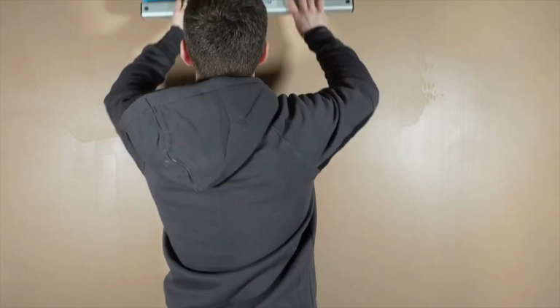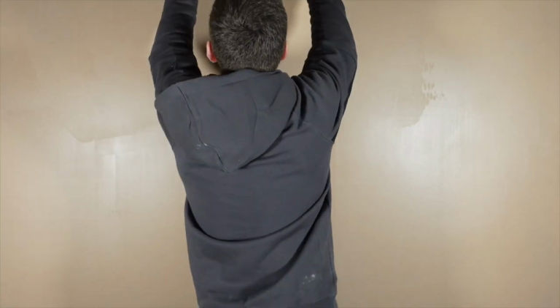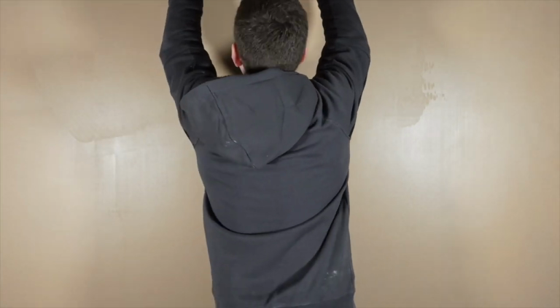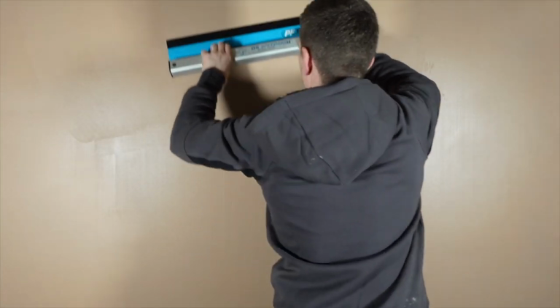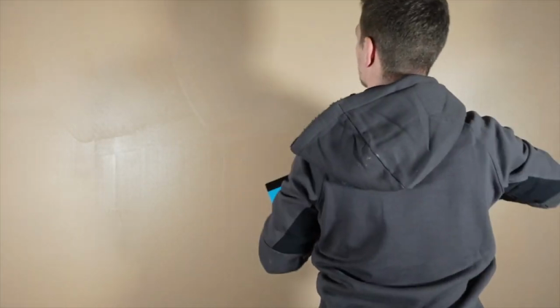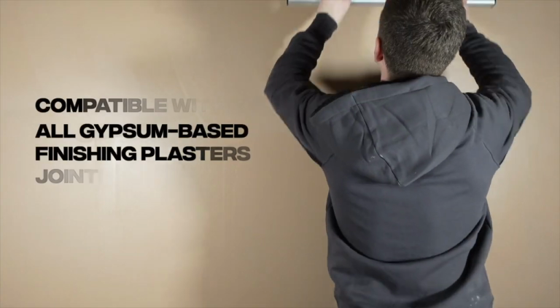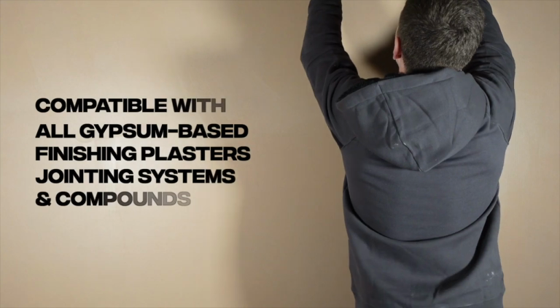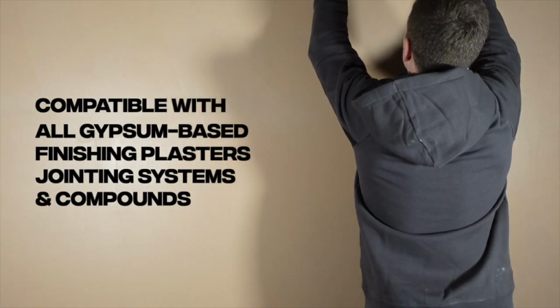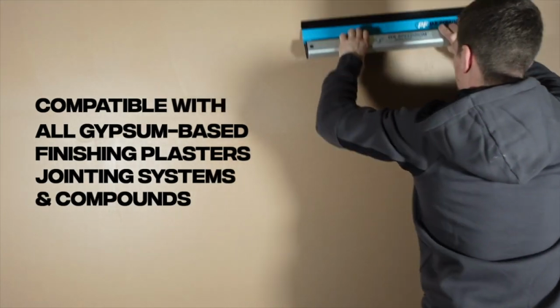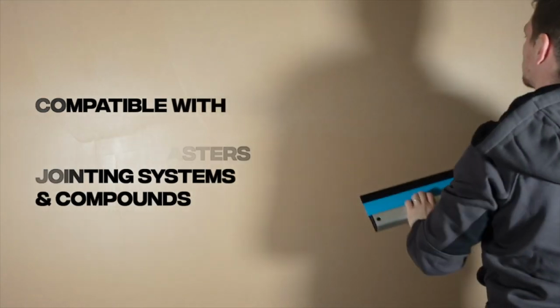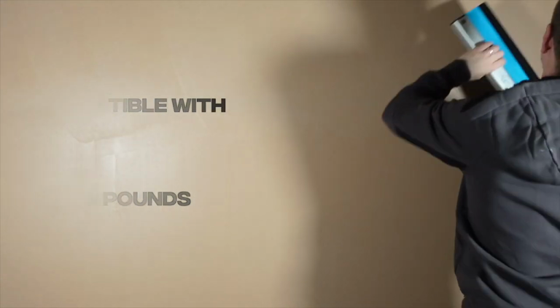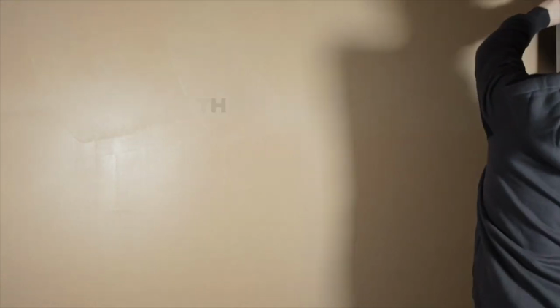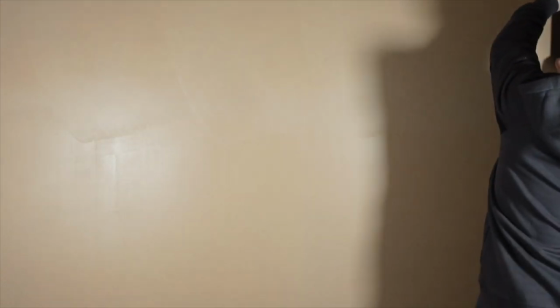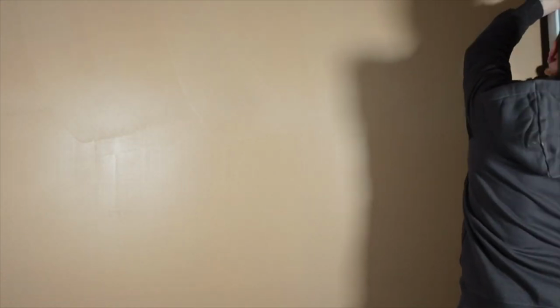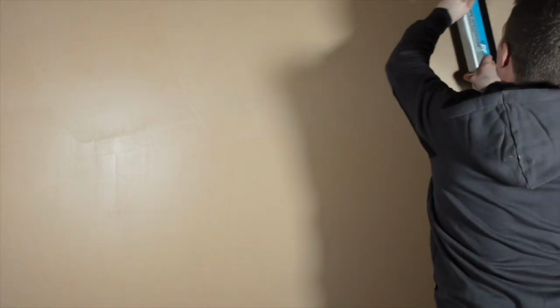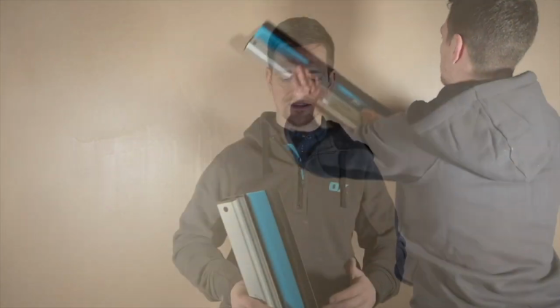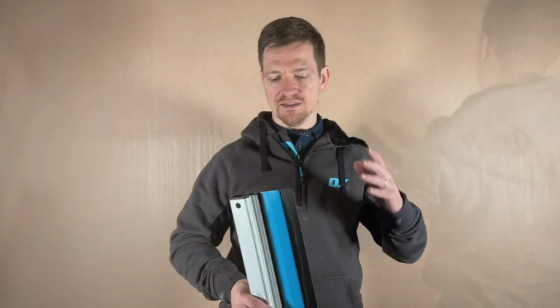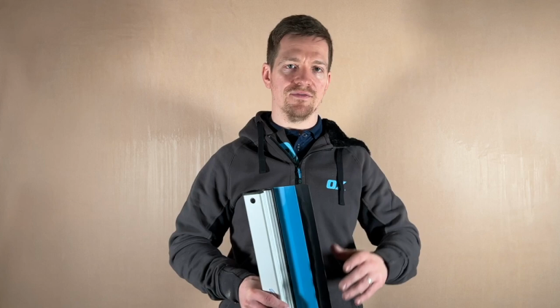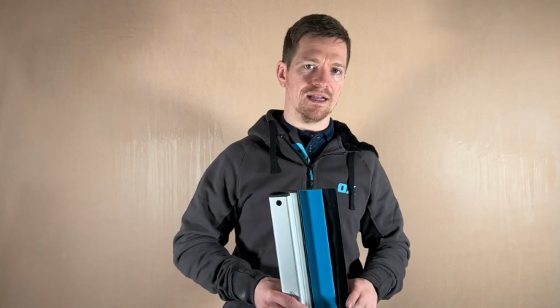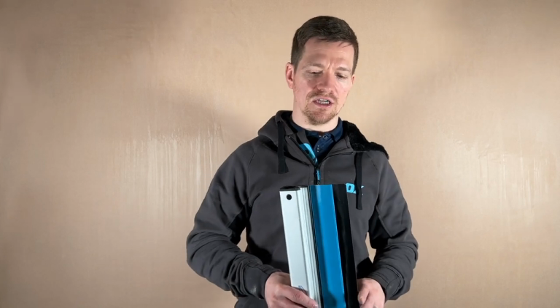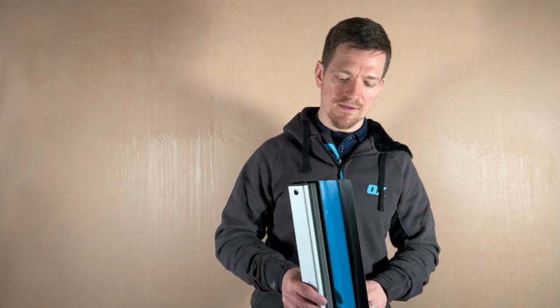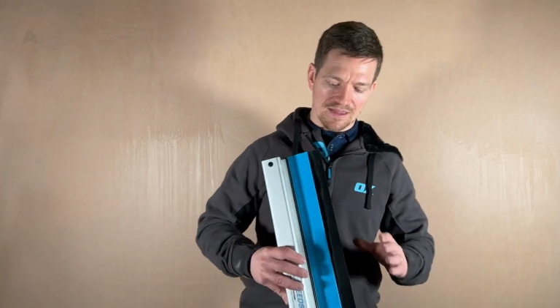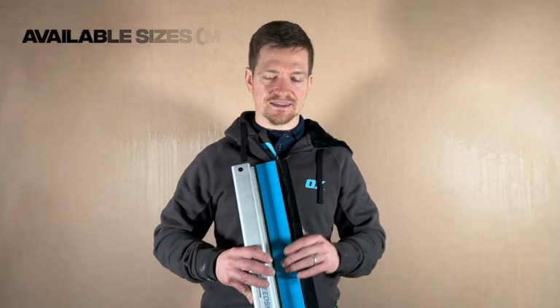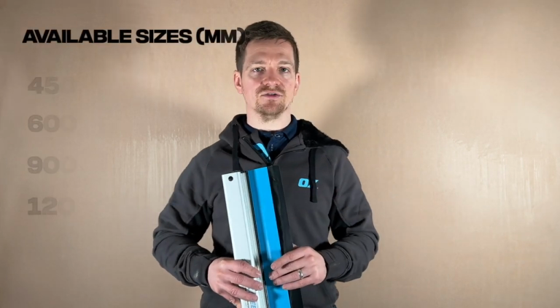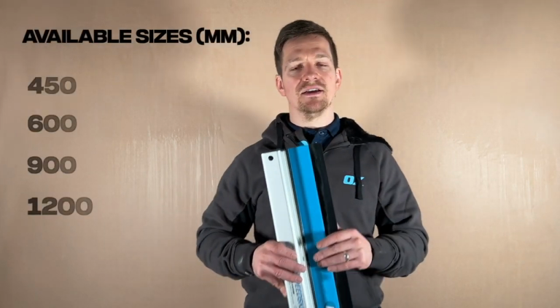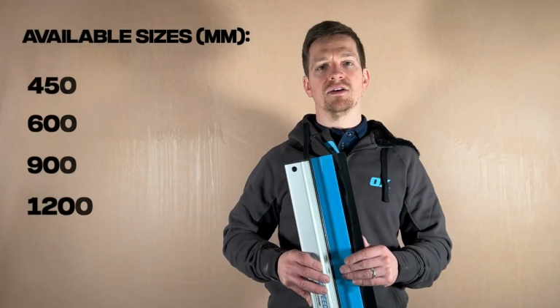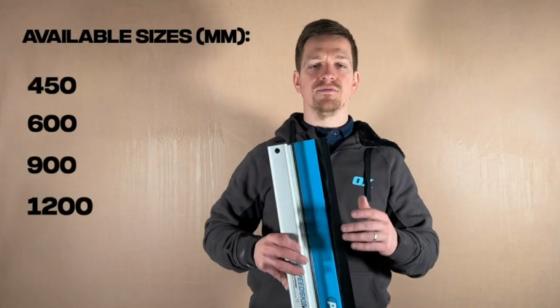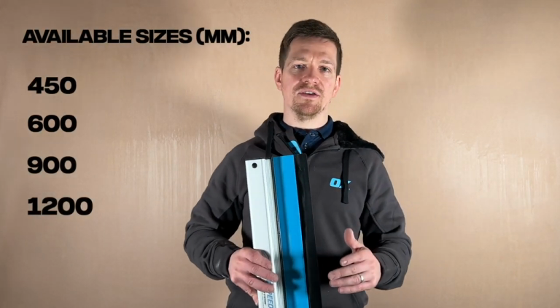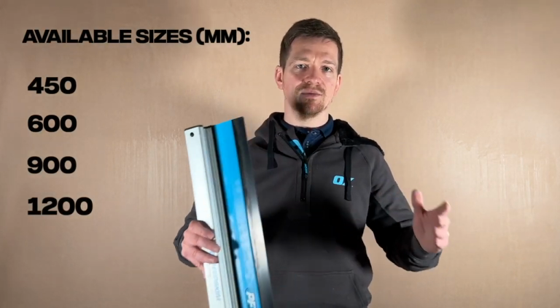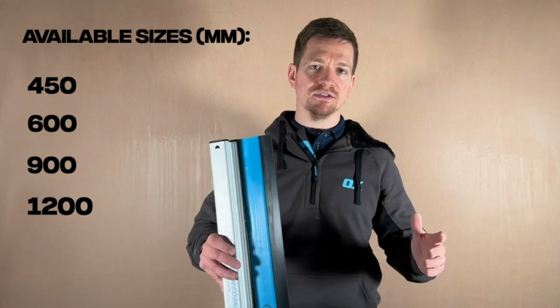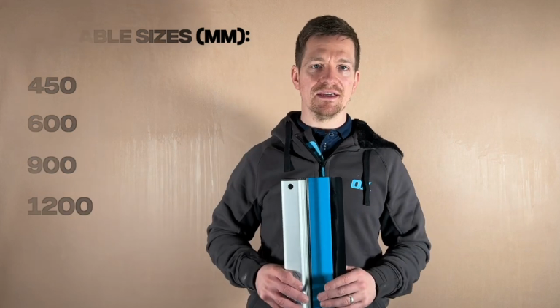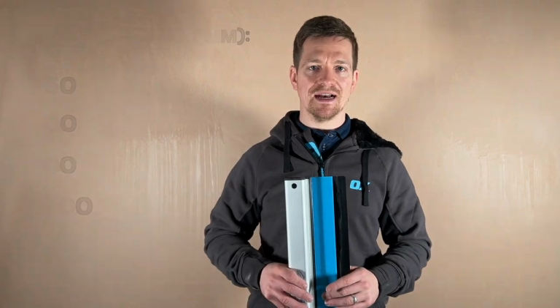Because it's plastic, it won't suck the moisture to the surface, which means it'll leave a nice matte finish for the painters and decorators — which is perfect for a plasterer's job. This is a 600, but they come from 450 to 1200 millimetres in sizes.